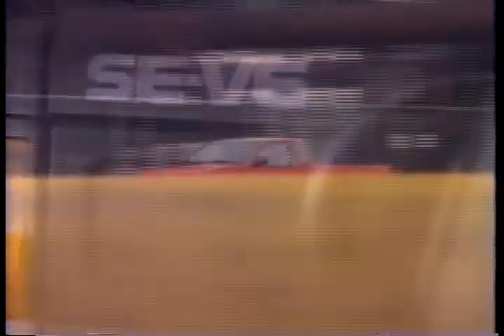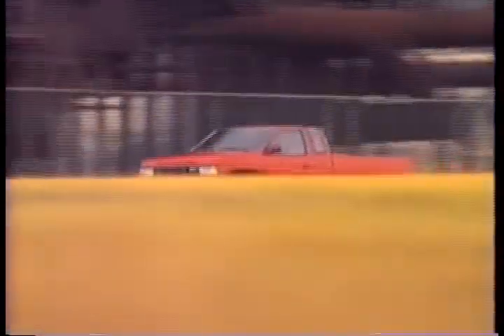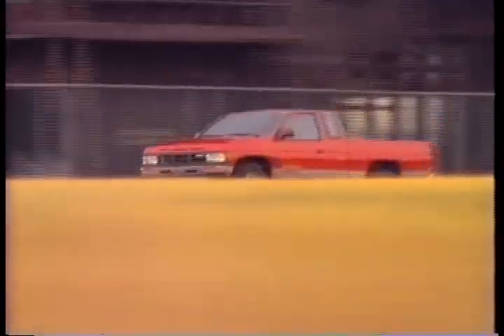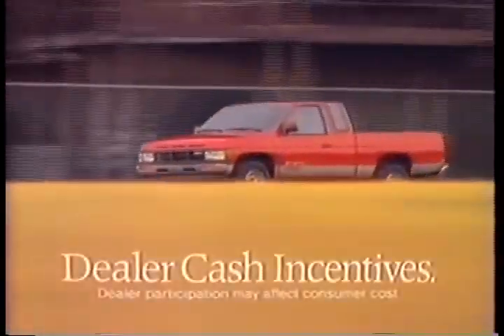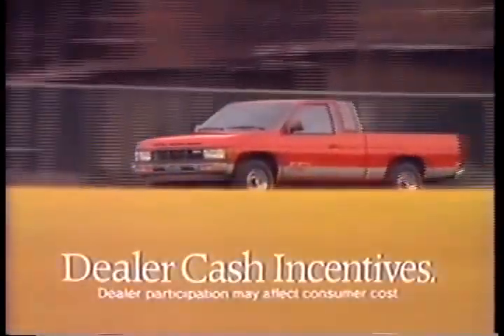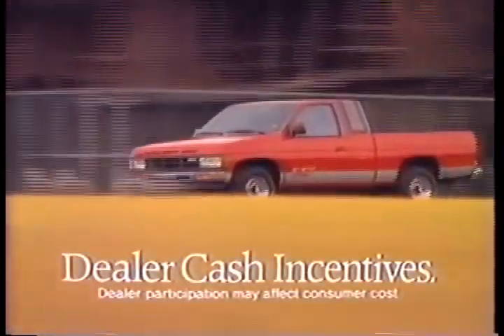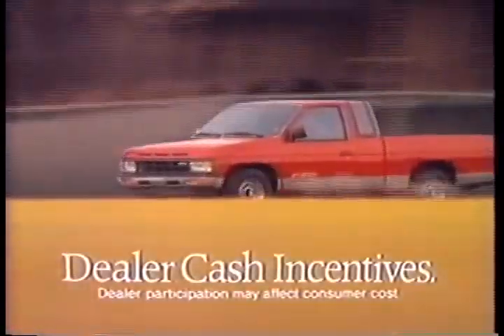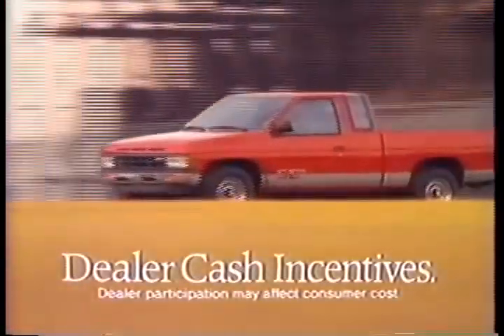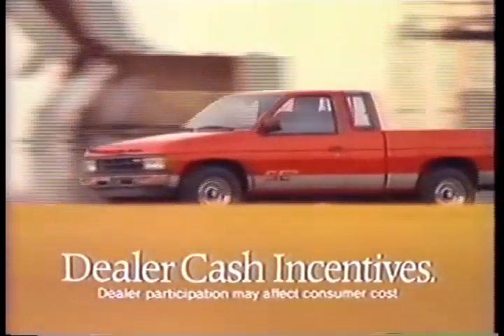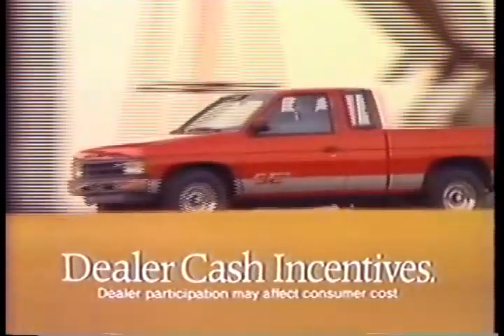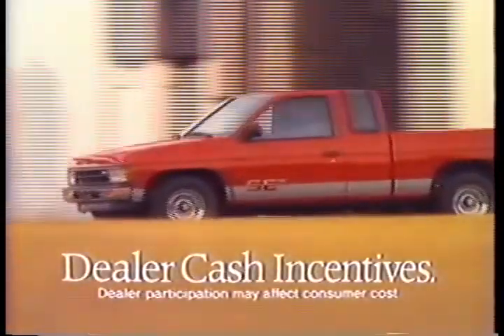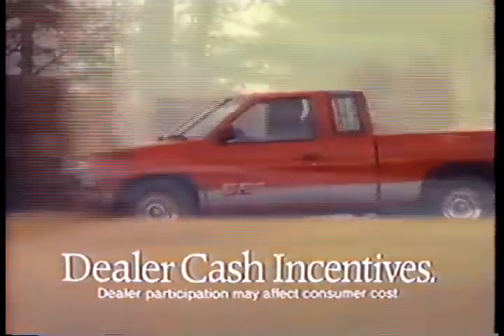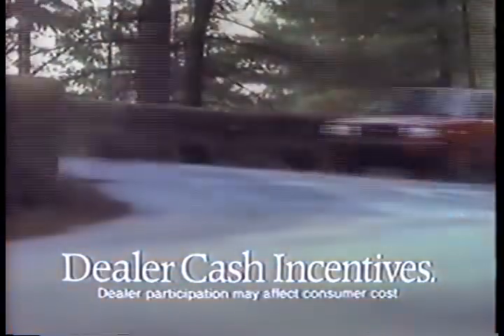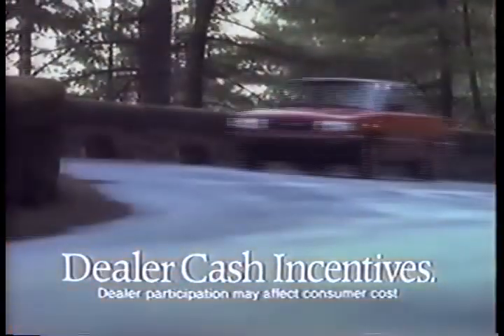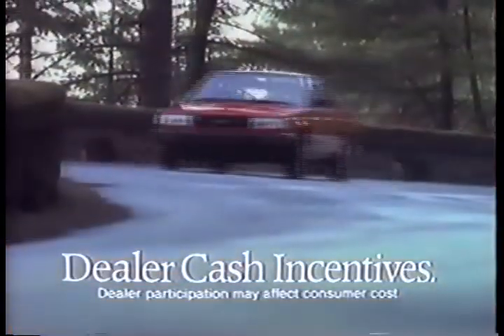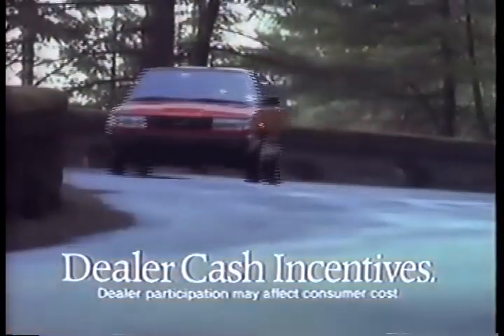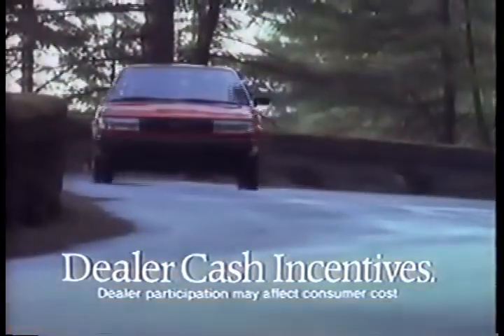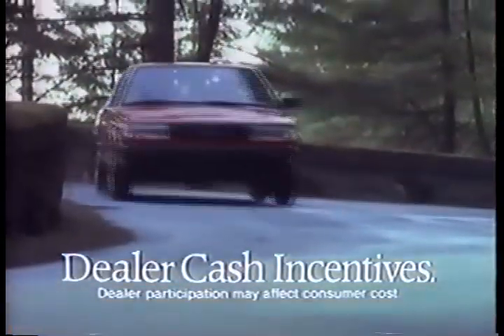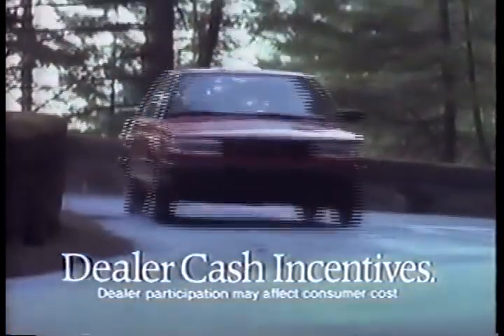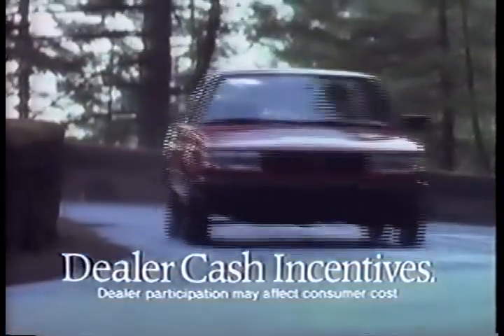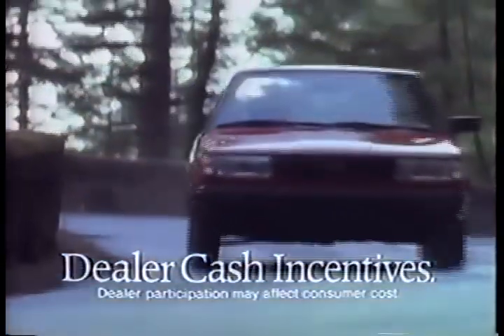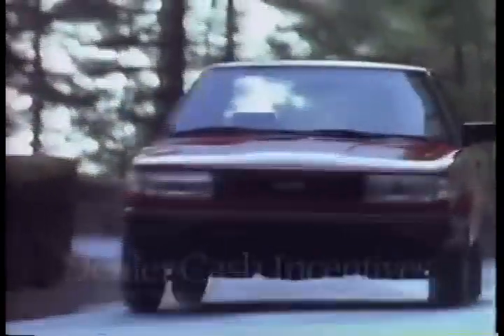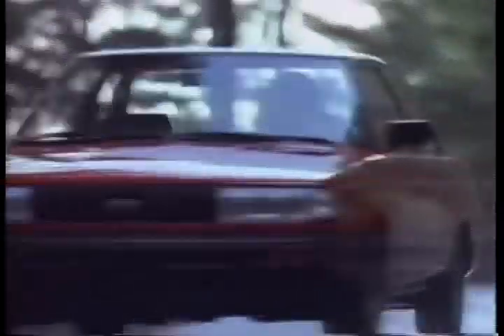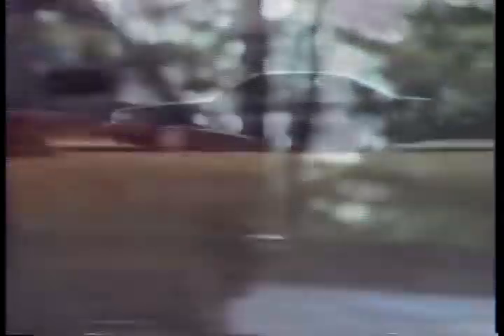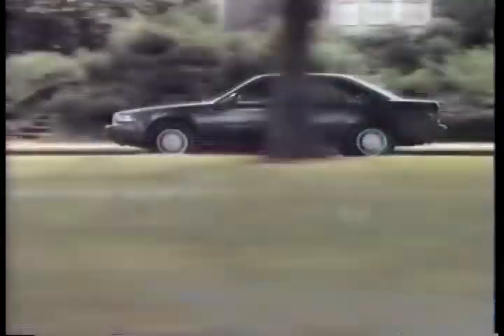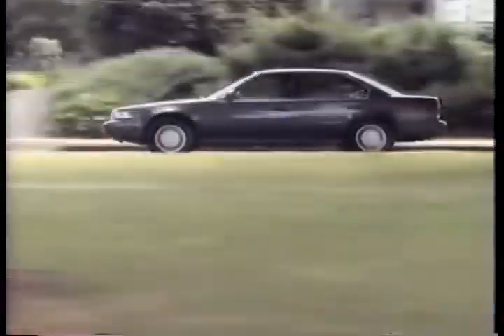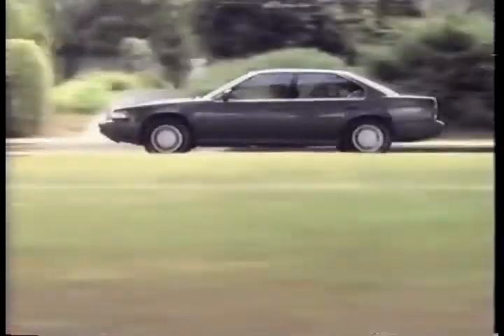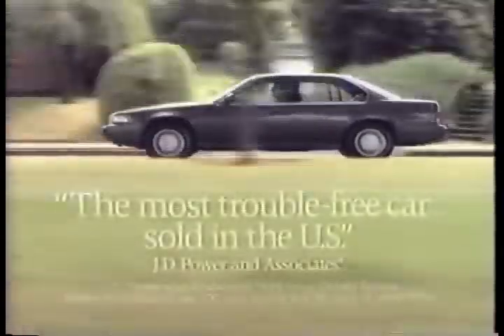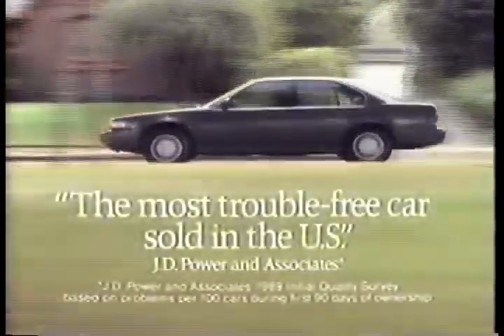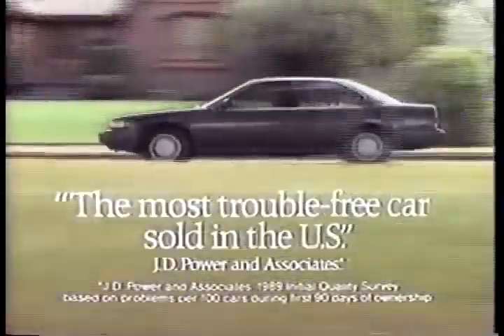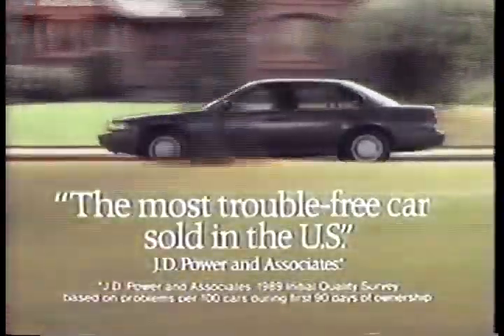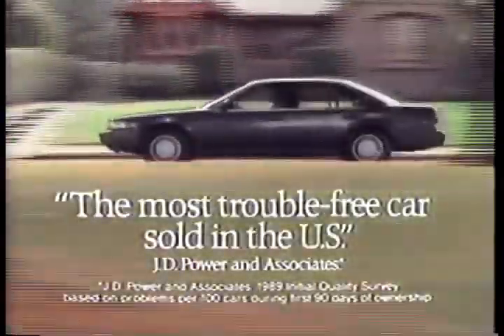He's offering dealer cash incentives on tough, hard-body trucks, dealer cash incentives on the reliable 12-valve fuel-injected Sentra, and great deals on Maxima, the most trouble-free car sold in the U.S.